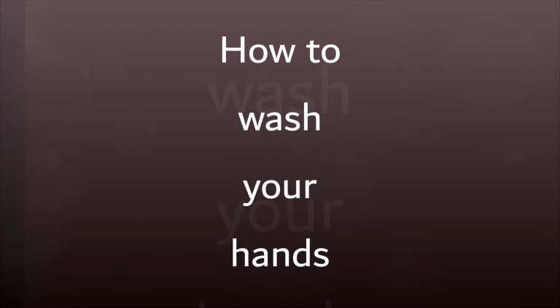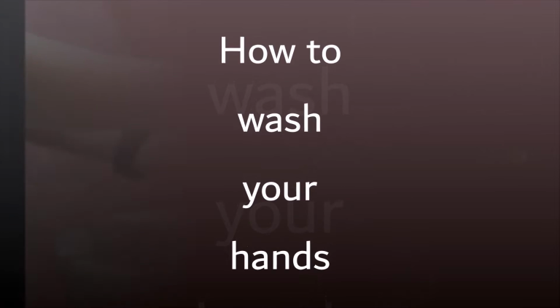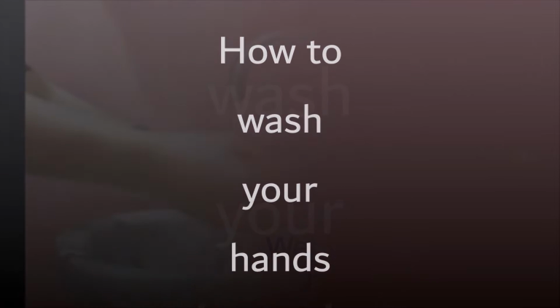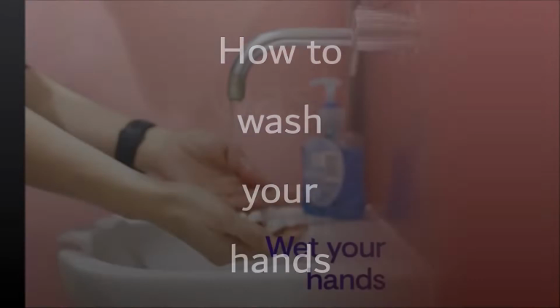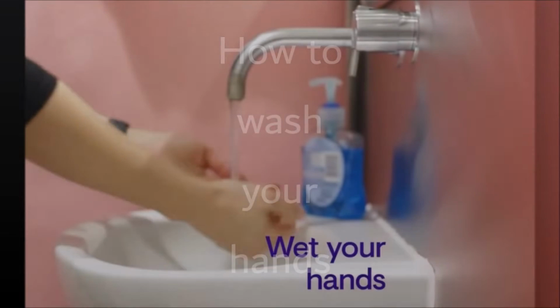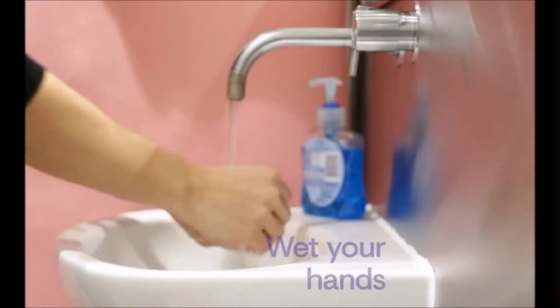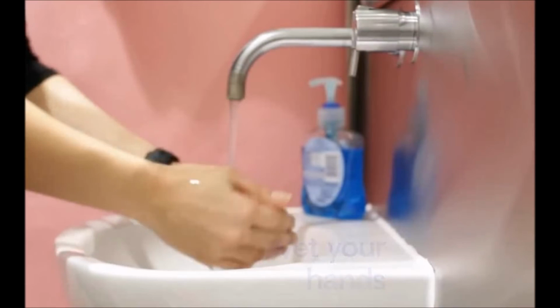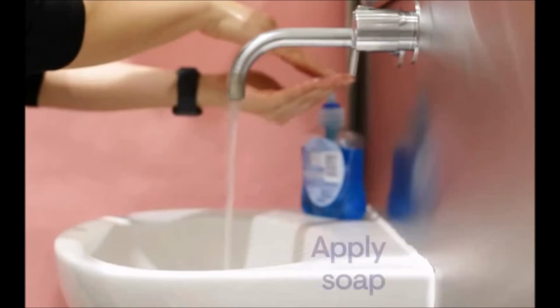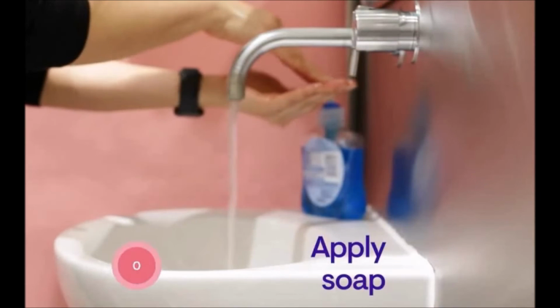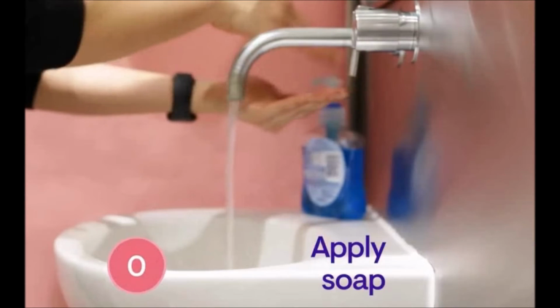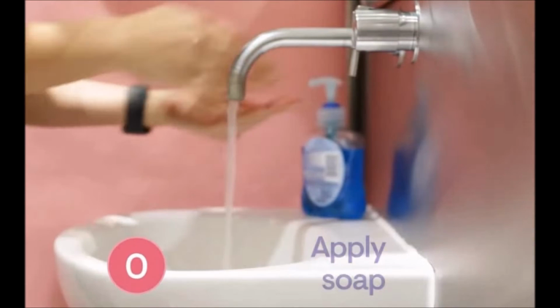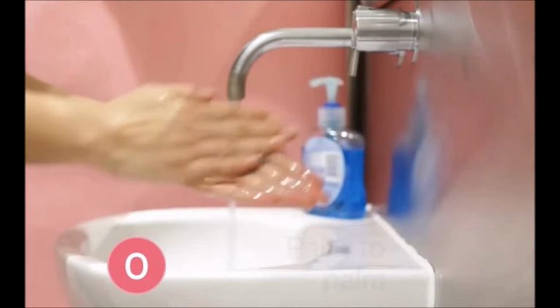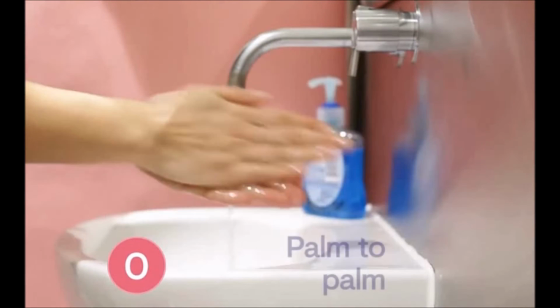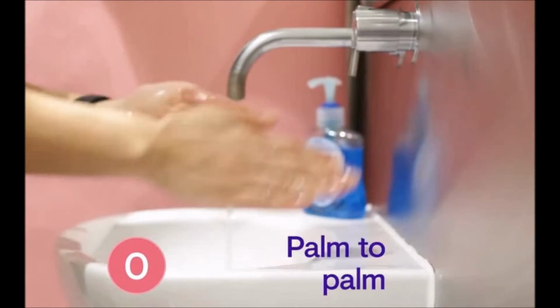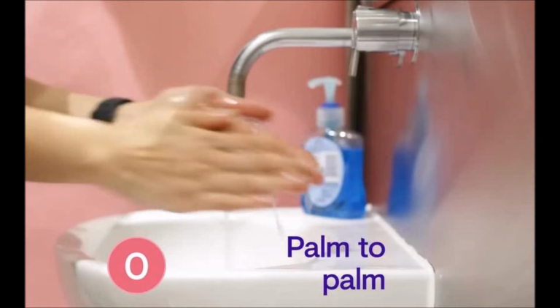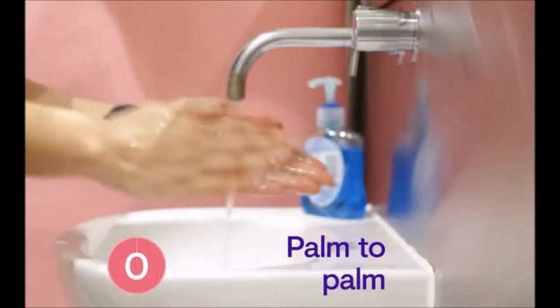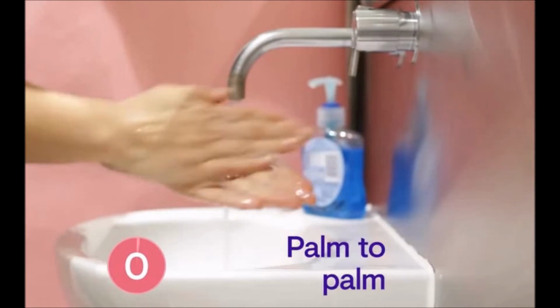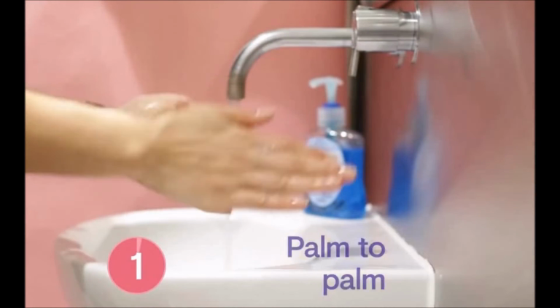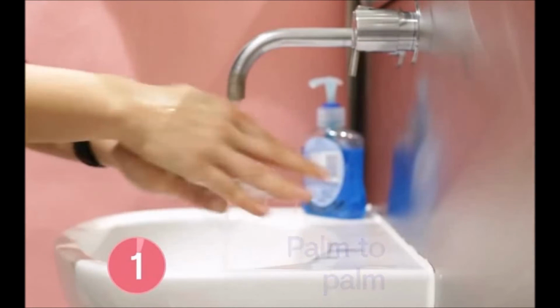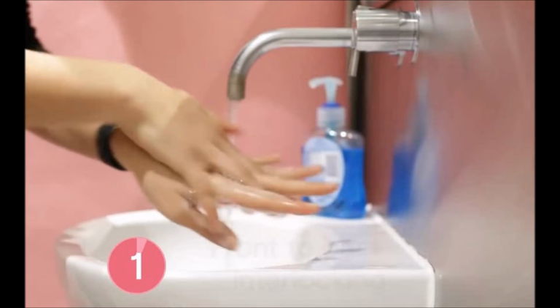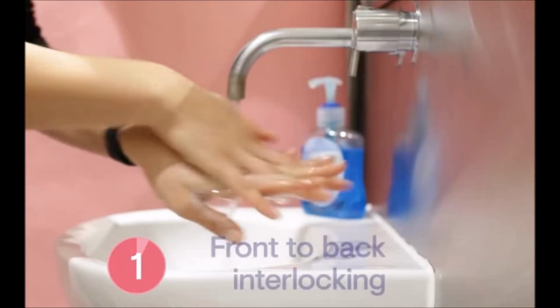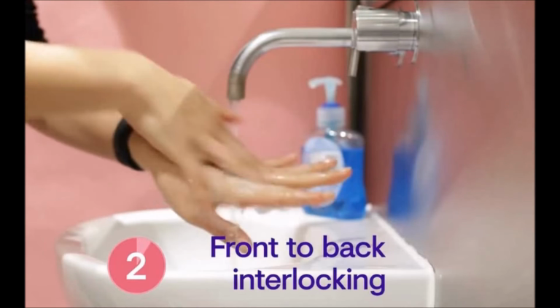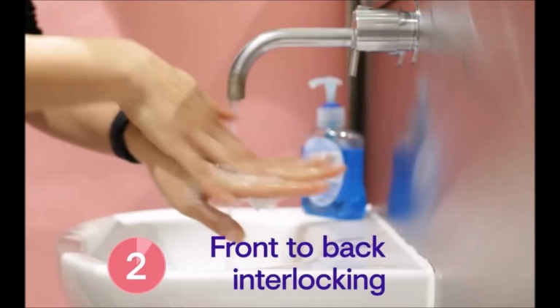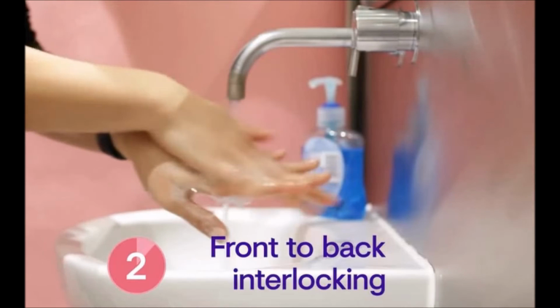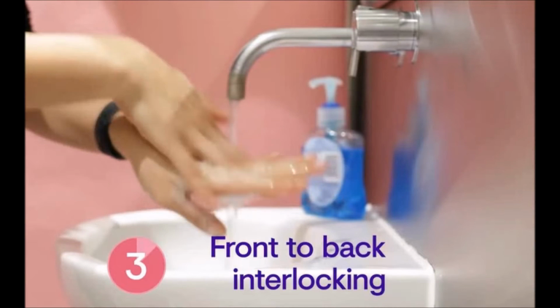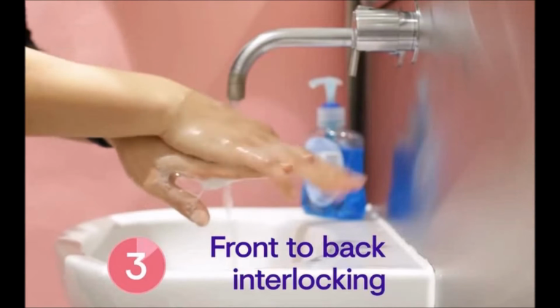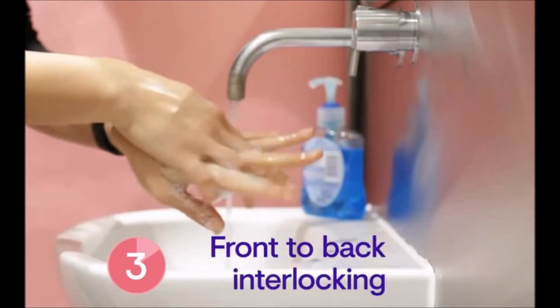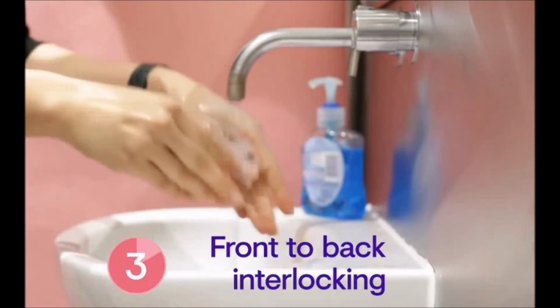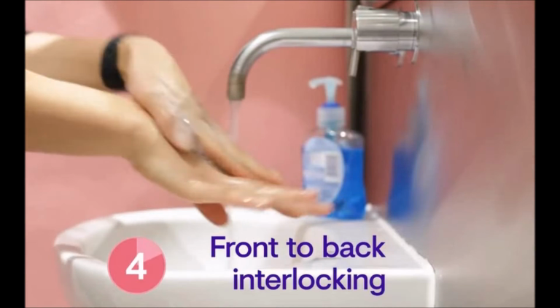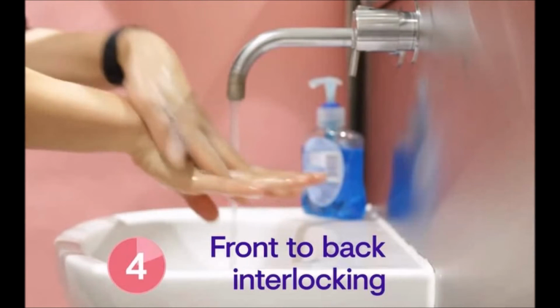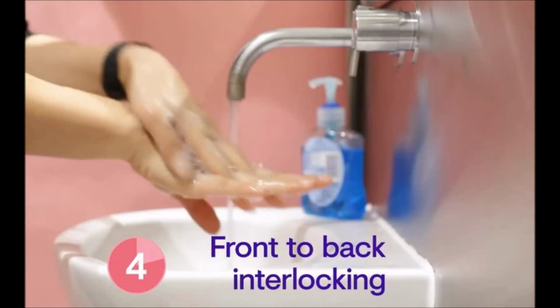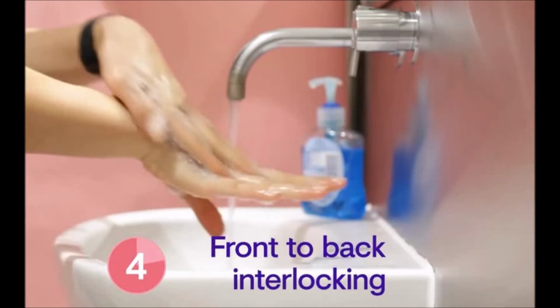Wet your hands with water, apply soap, rub your hands palm to palm, and wash the backs of both hands and in between your fingers.